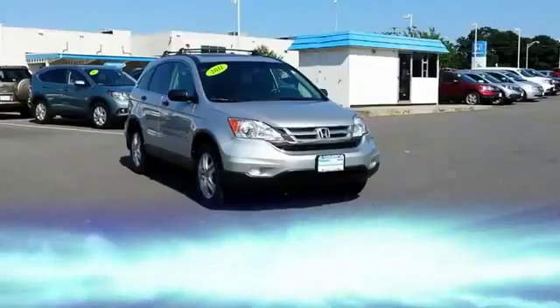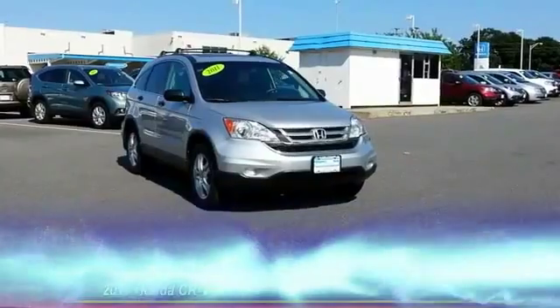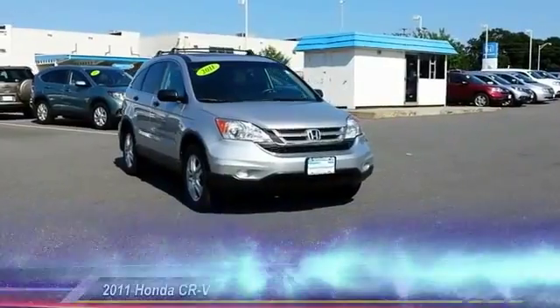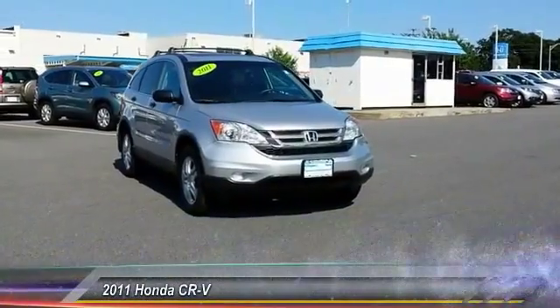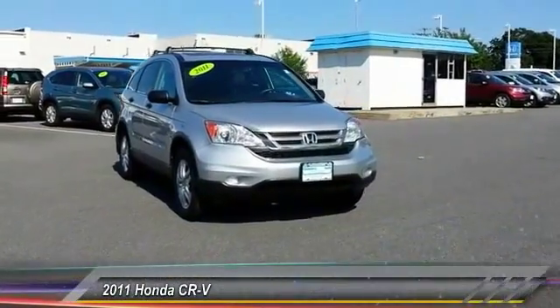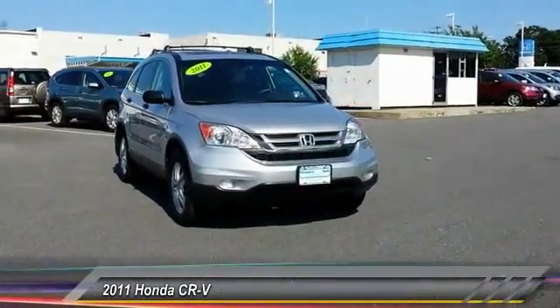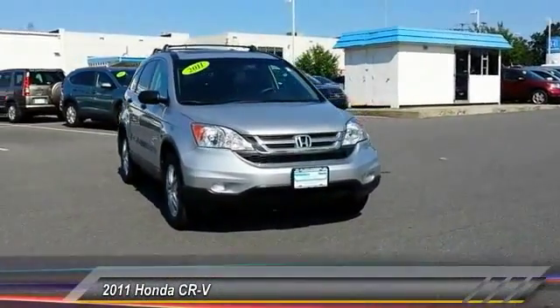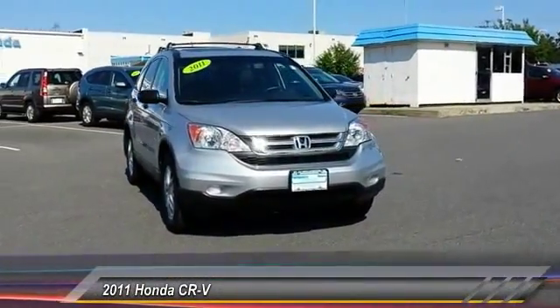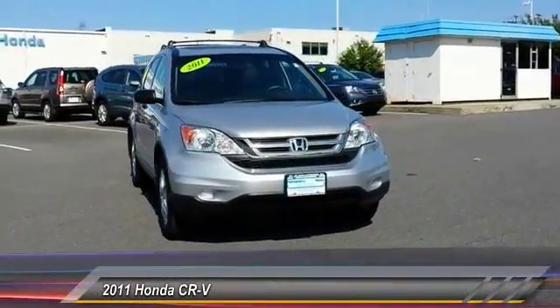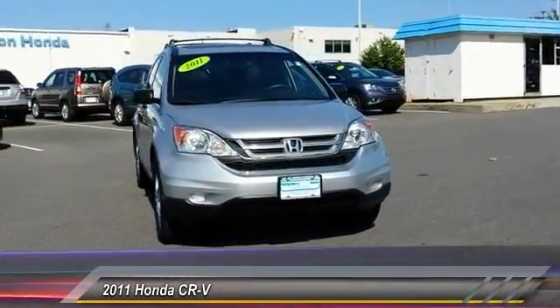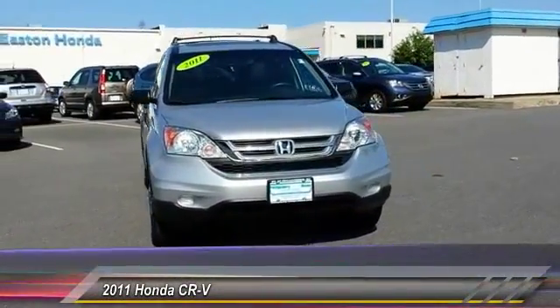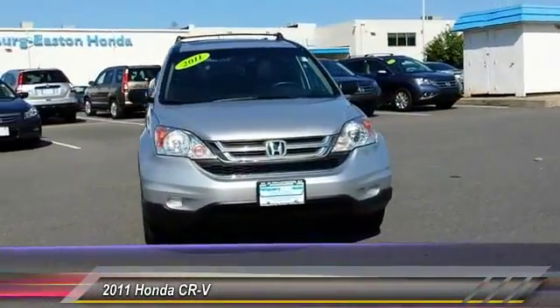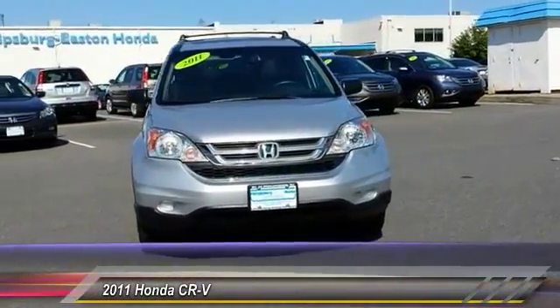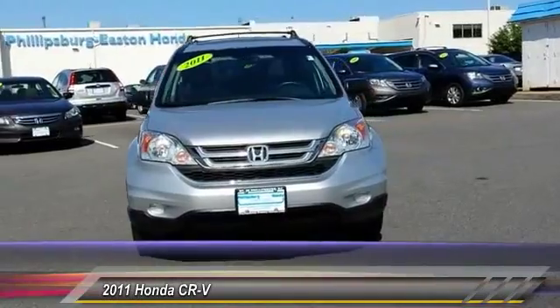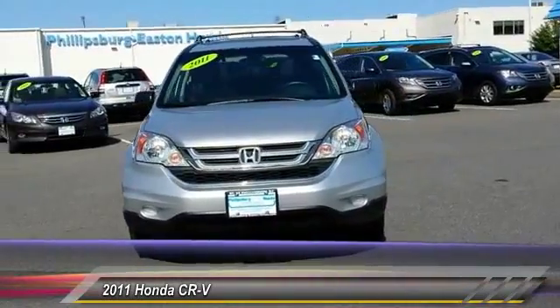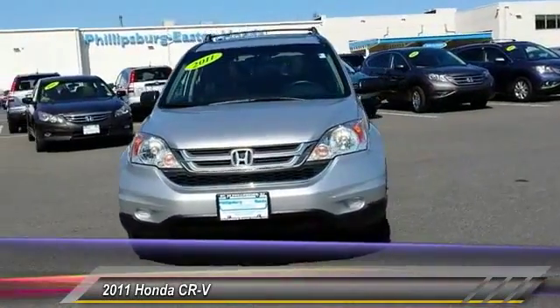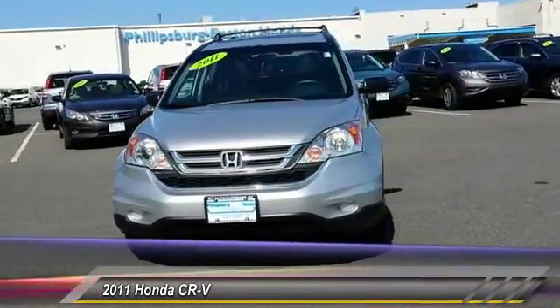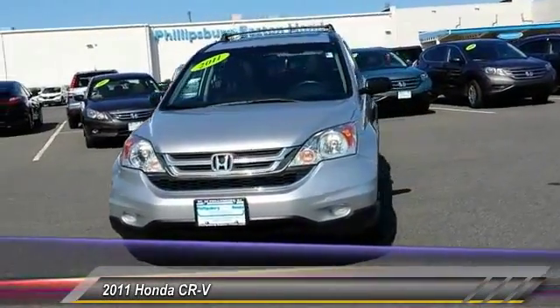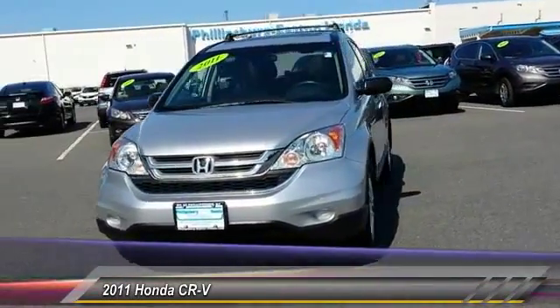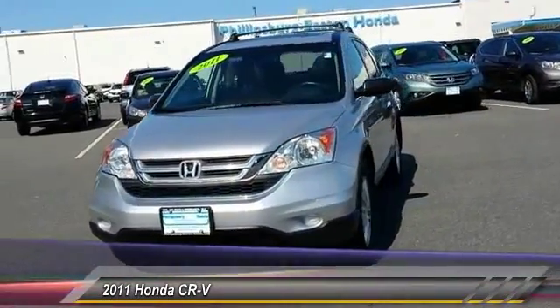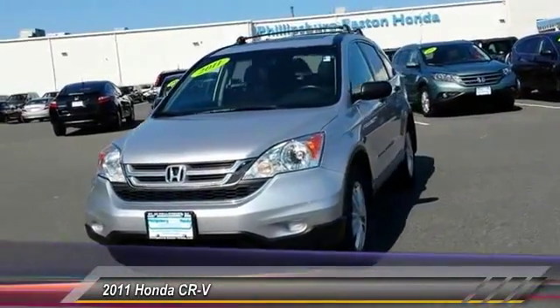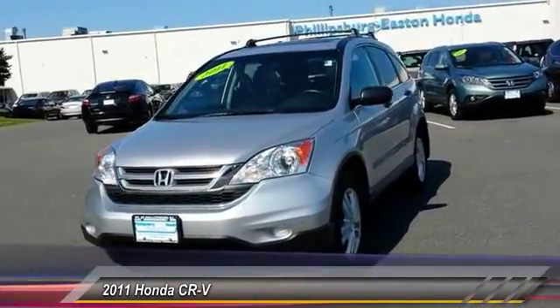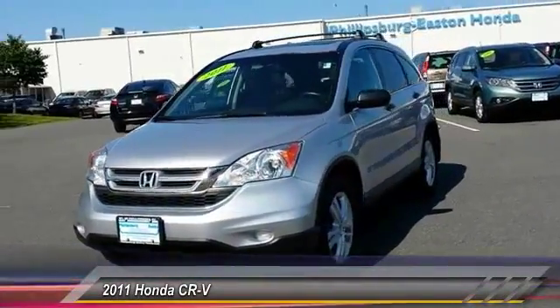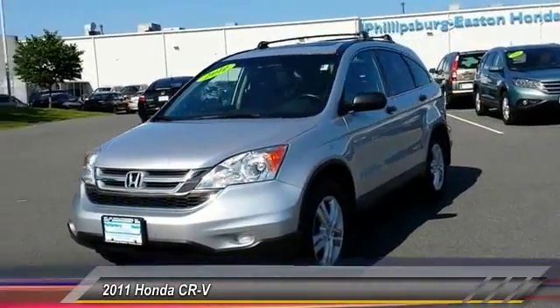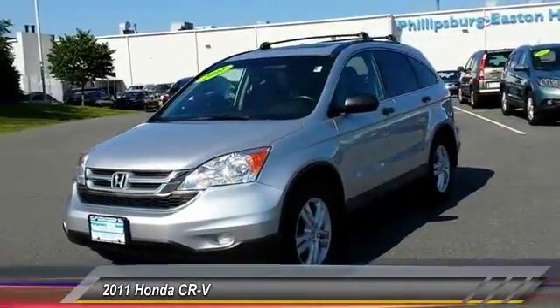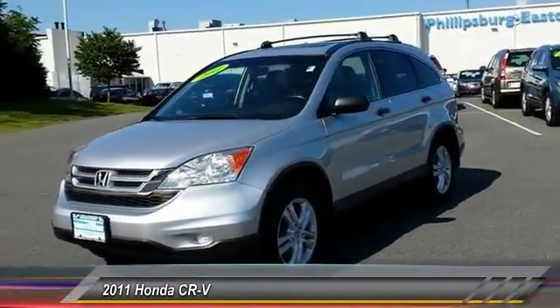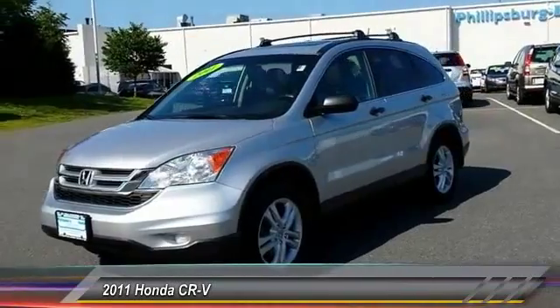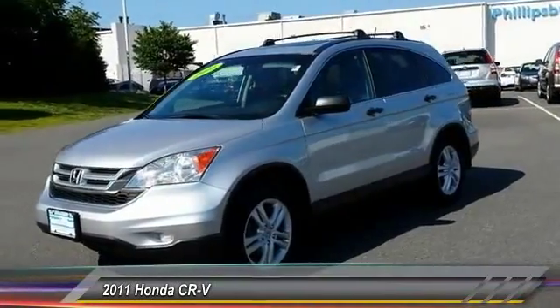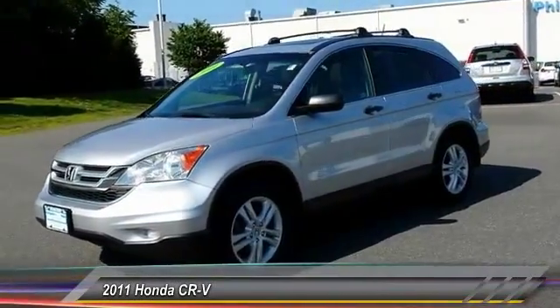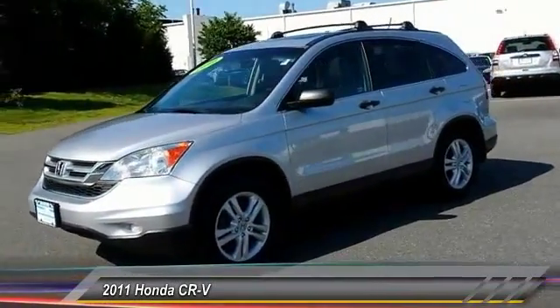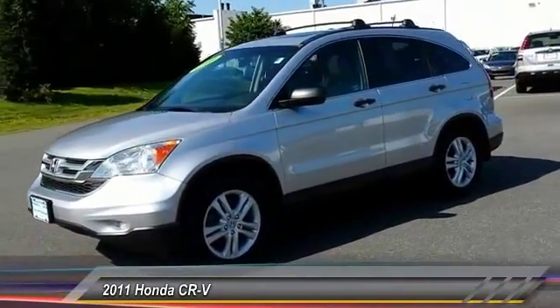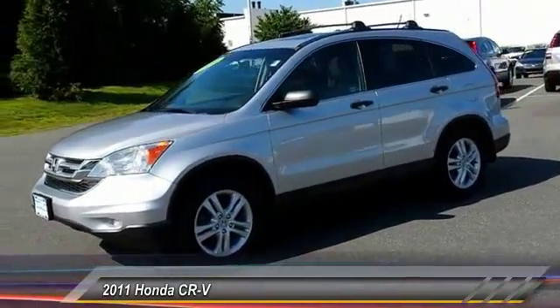In 2011, the CR-V is a top recommended vehicle because of its car-like driving manners, good value, cool technology, and comfy interior, and is priced below $20,000.